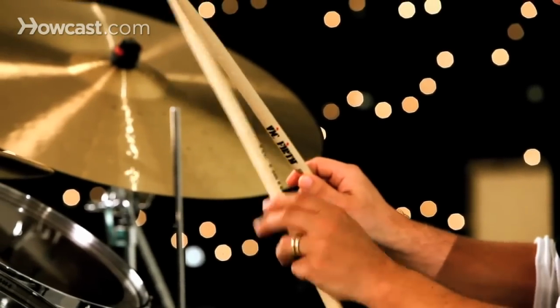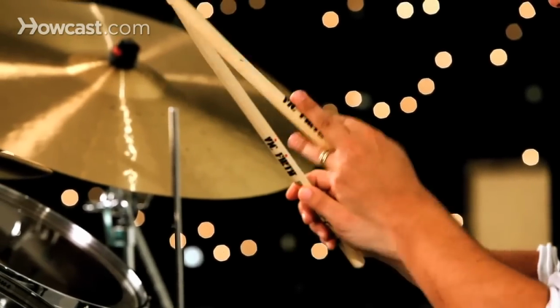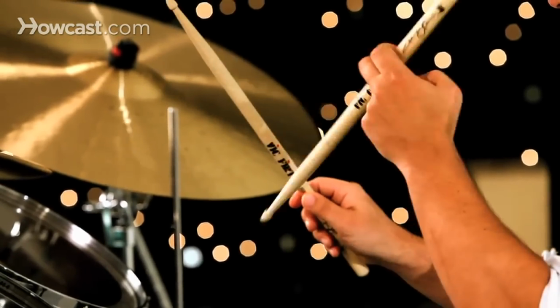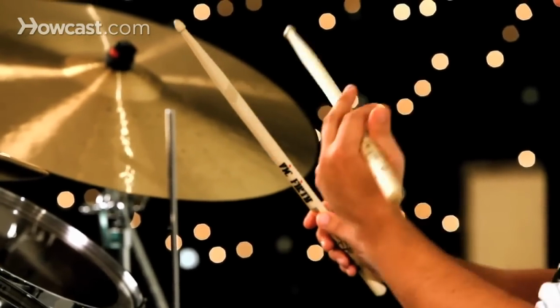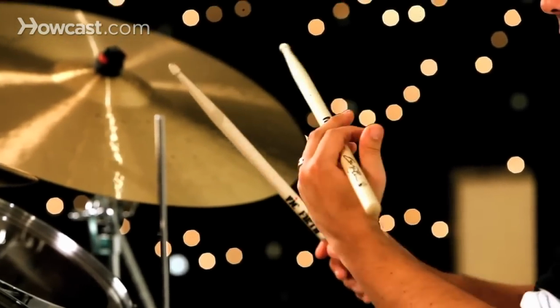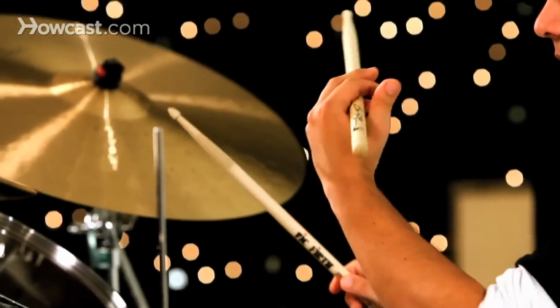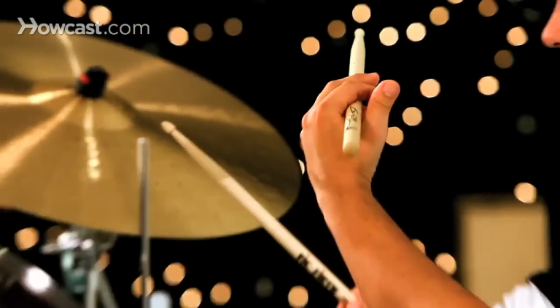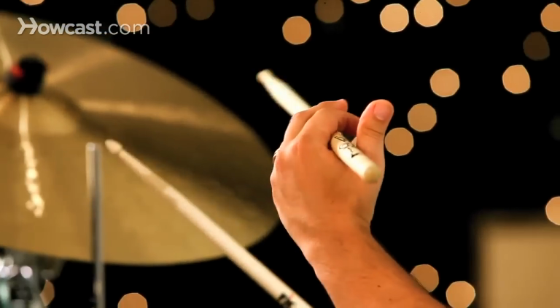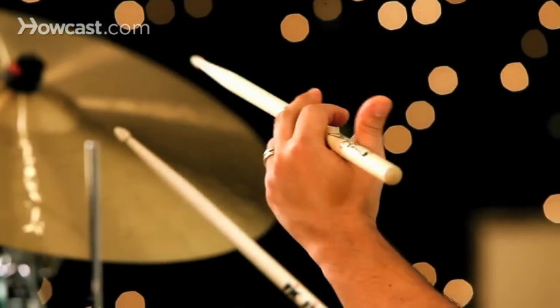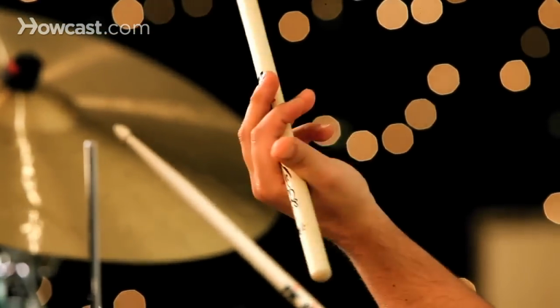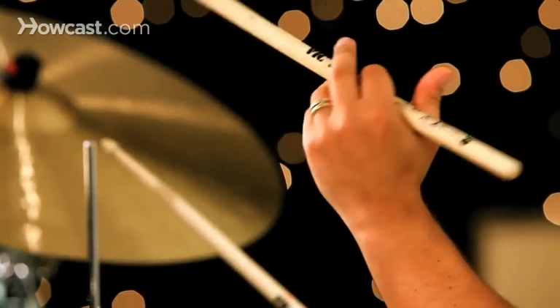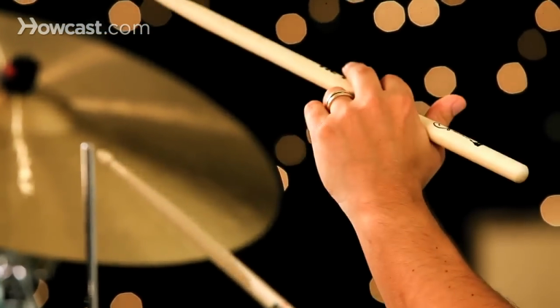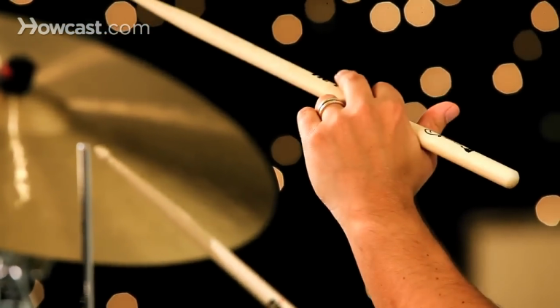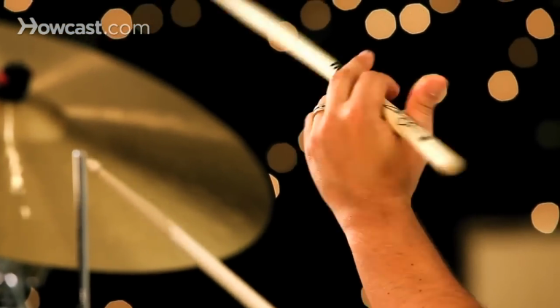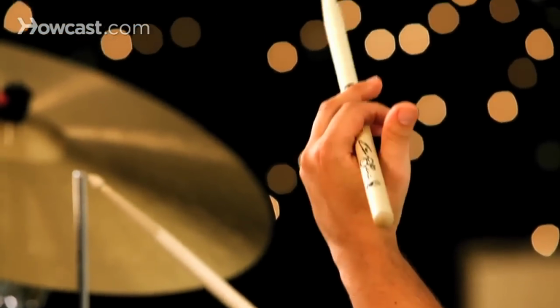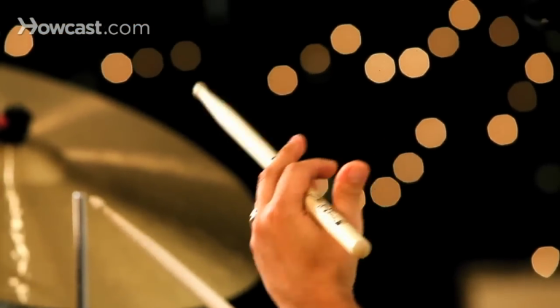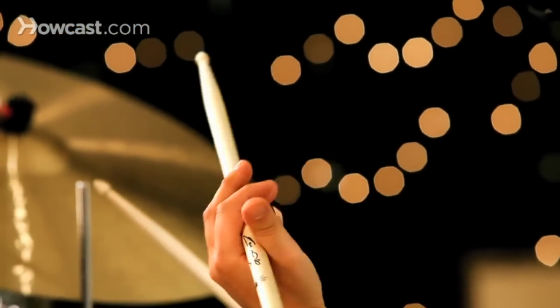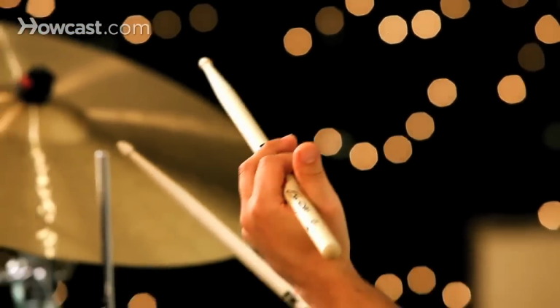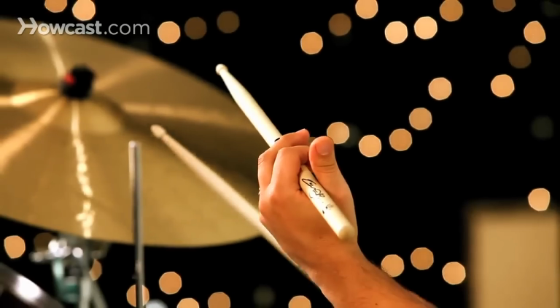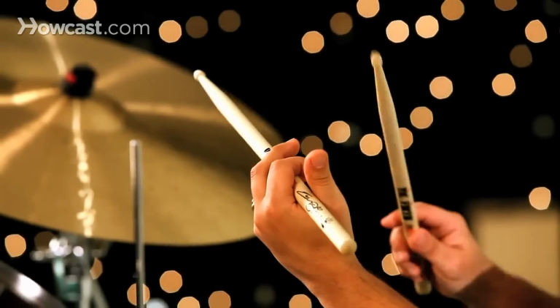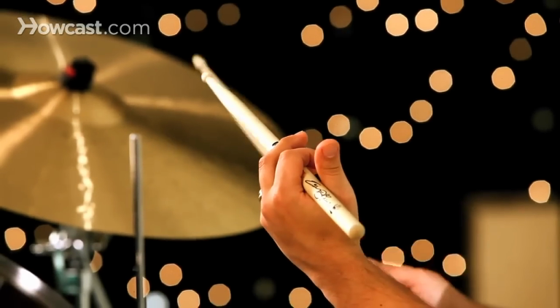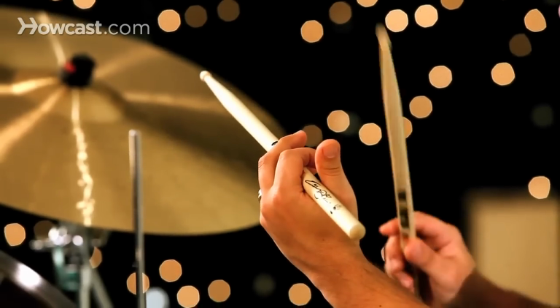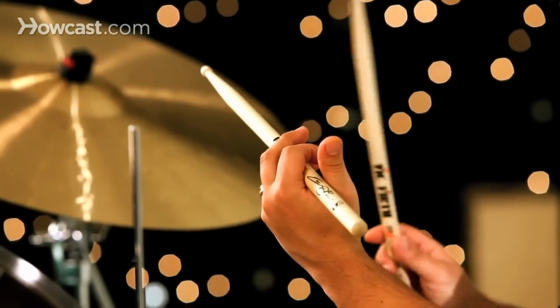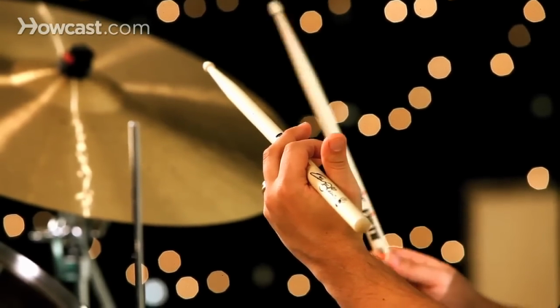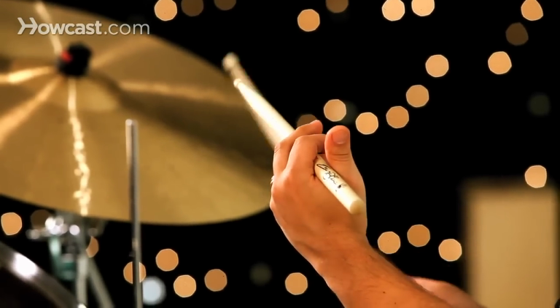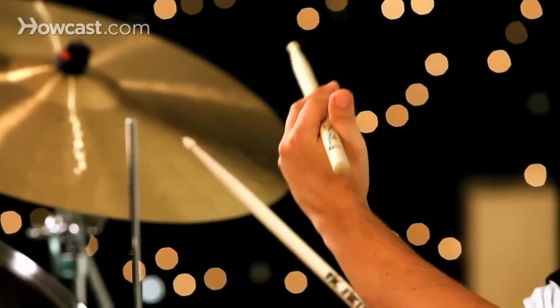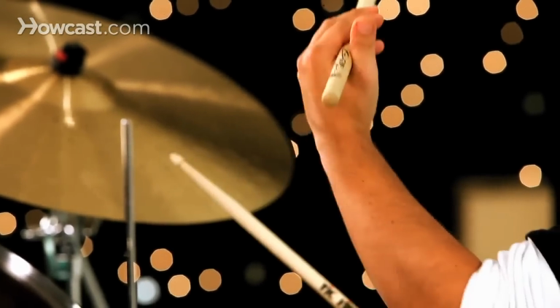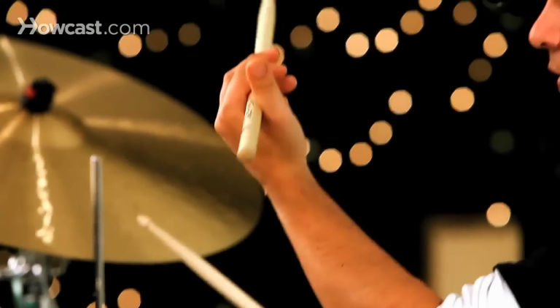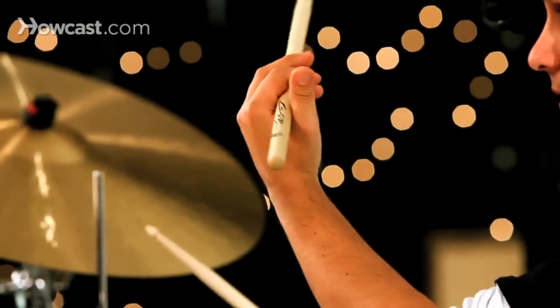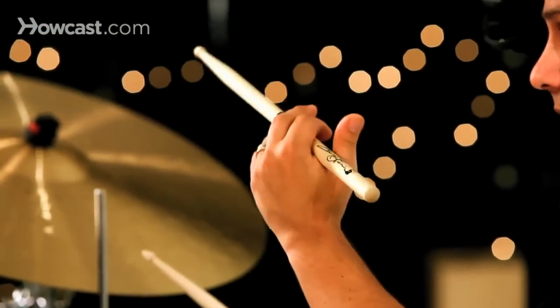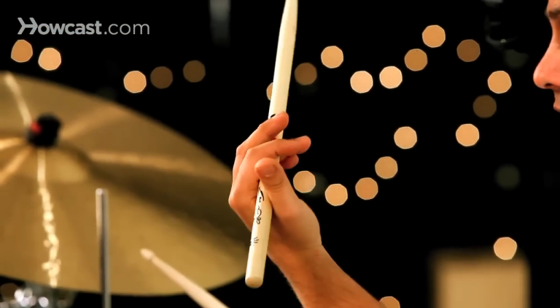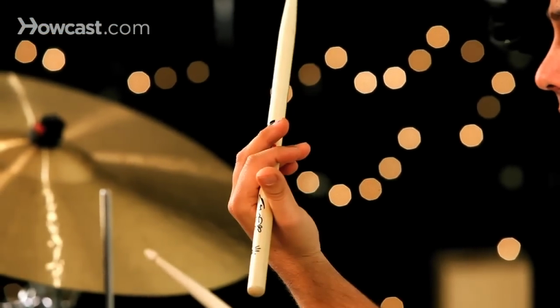Whereas traditional grip — and you may have seen it — the weaker hand, or the left hand depending on what type of drummer you are, is holding the stick in this way.